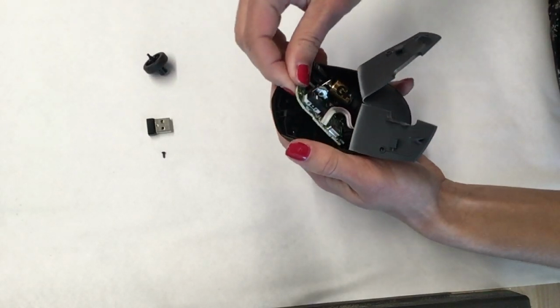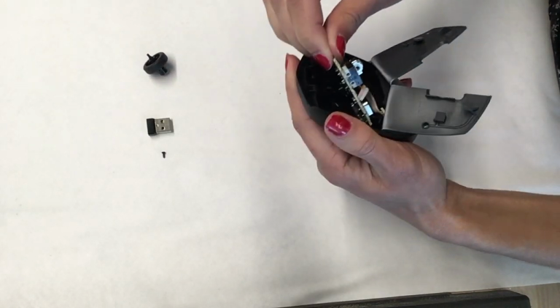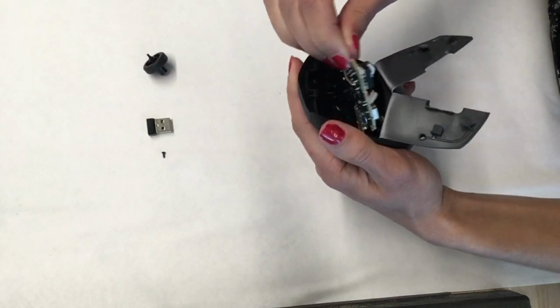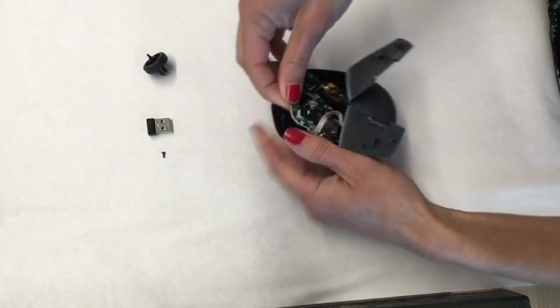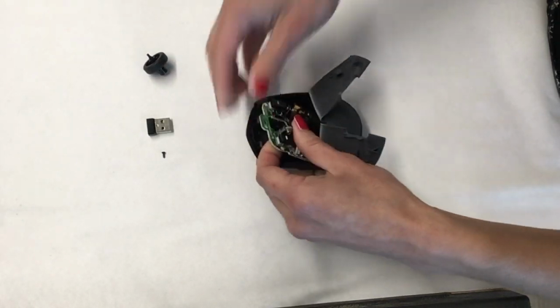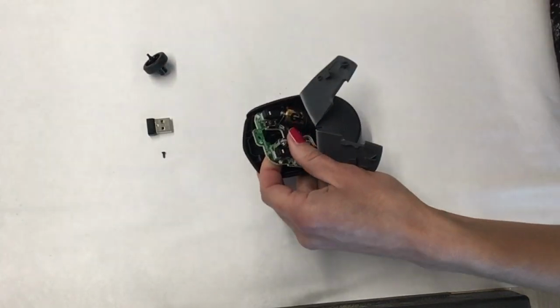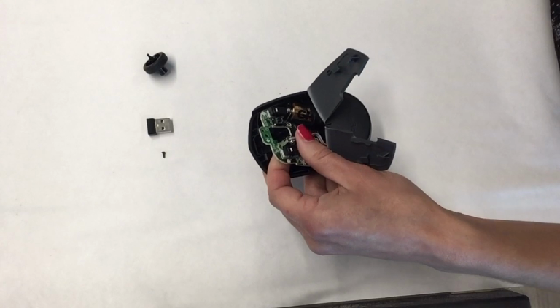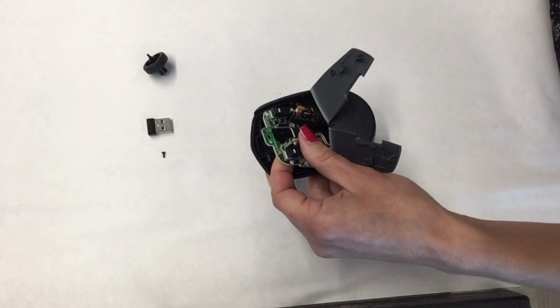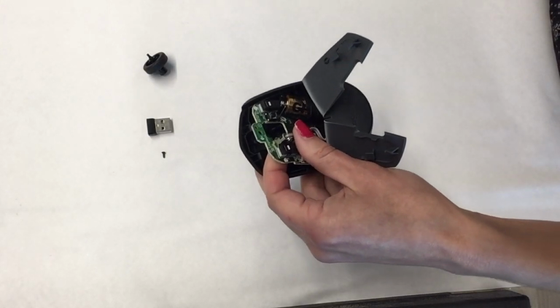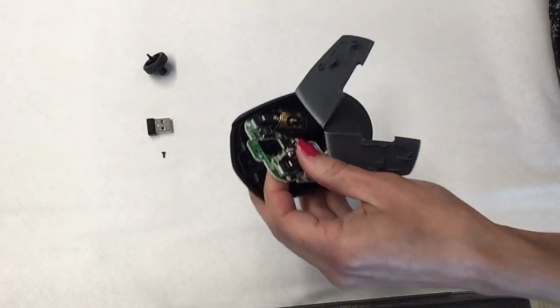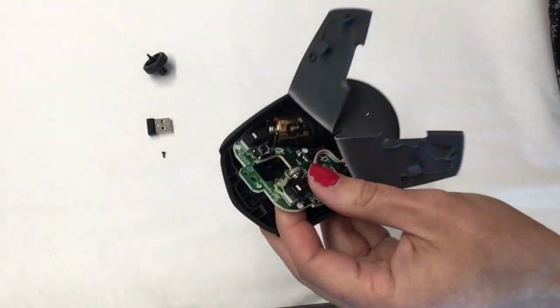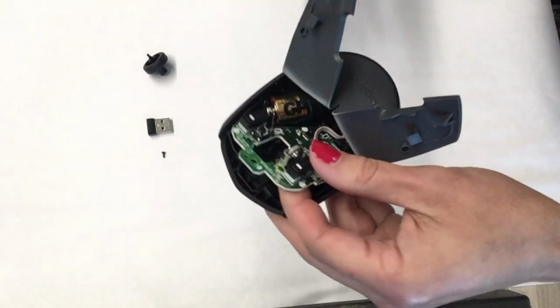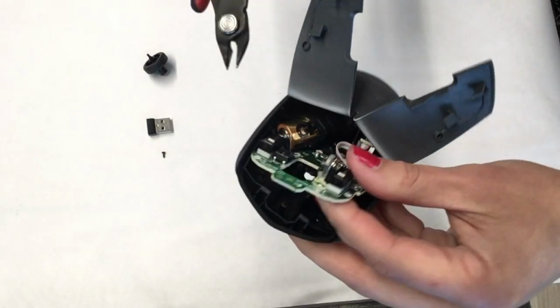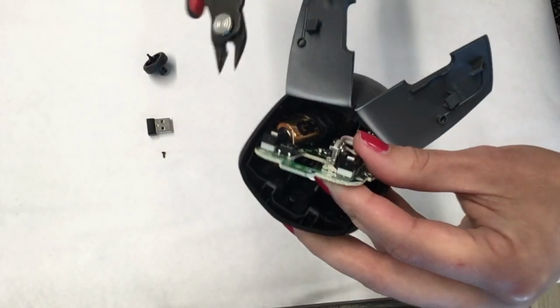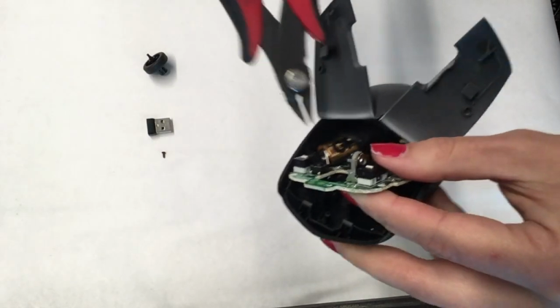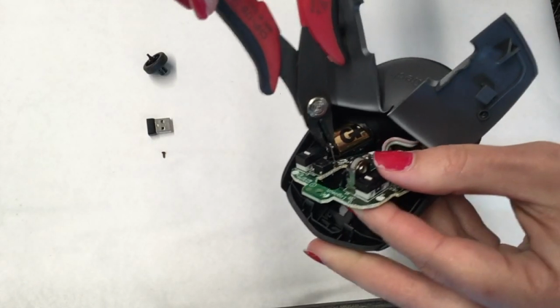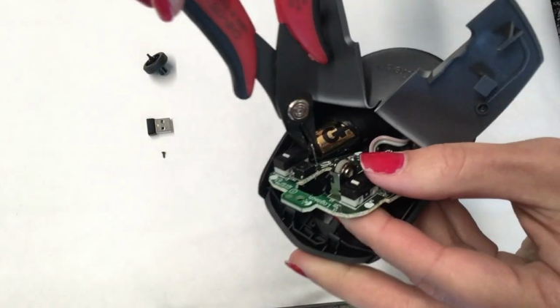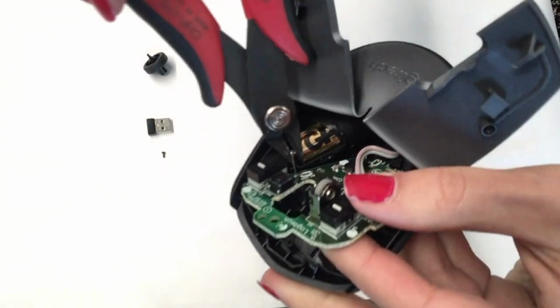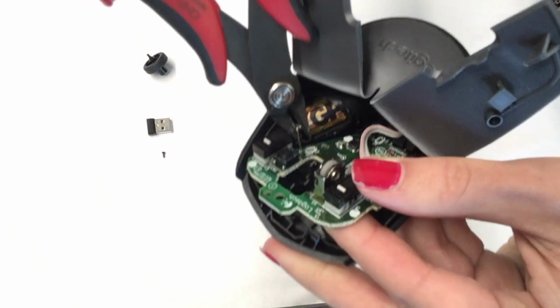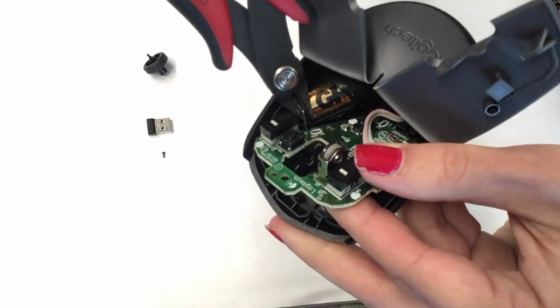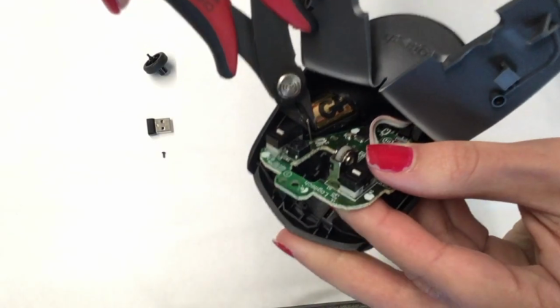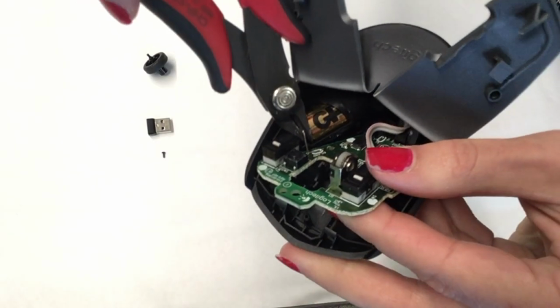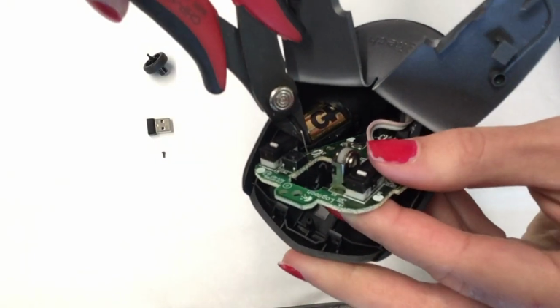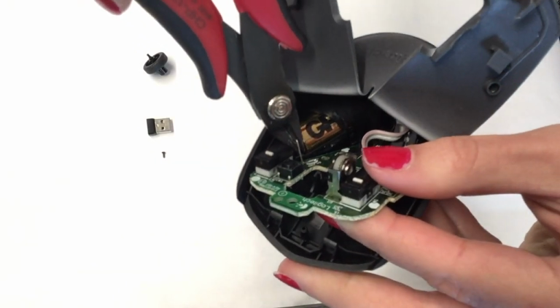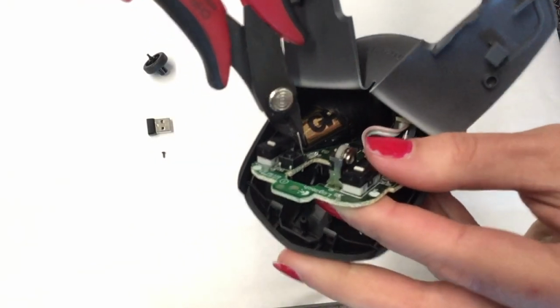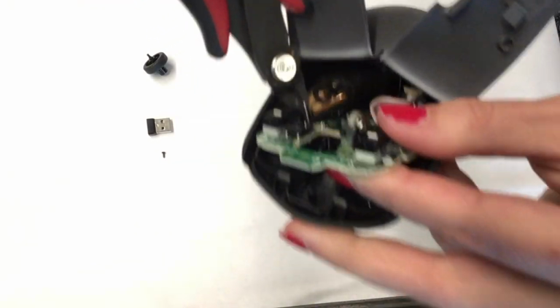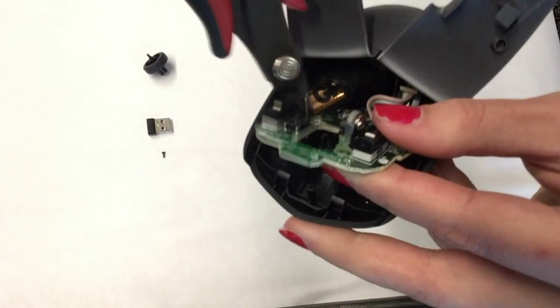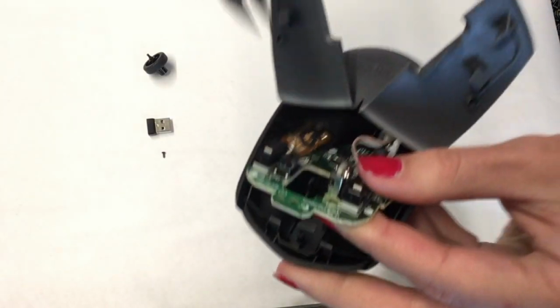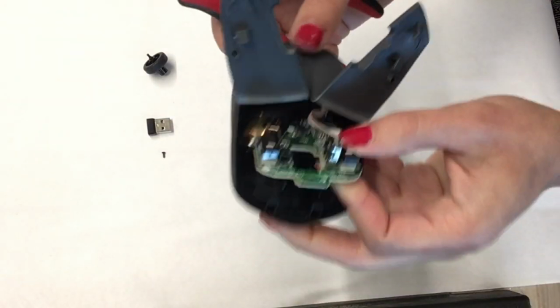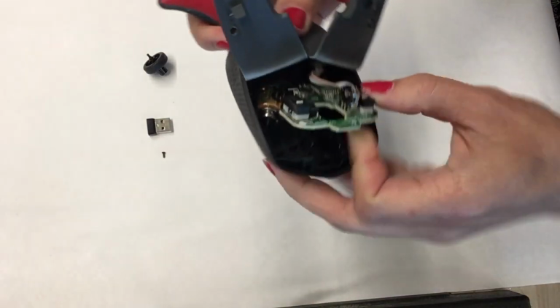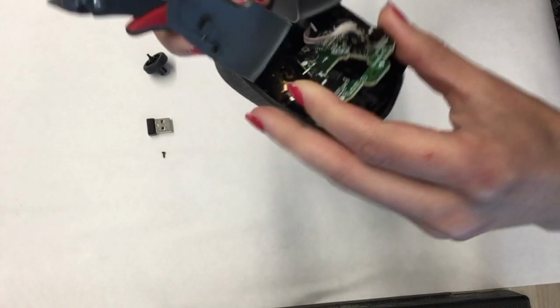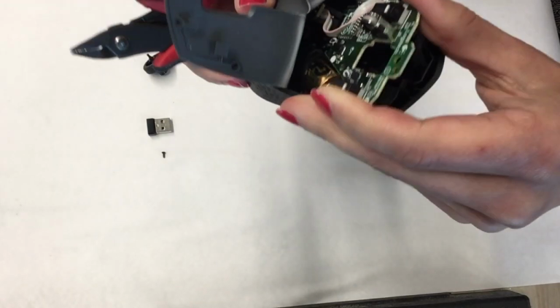The board is still attached to the battery with two wires. Use a cutting tool to cut these connections. You can cut the first connection and then the second connection.